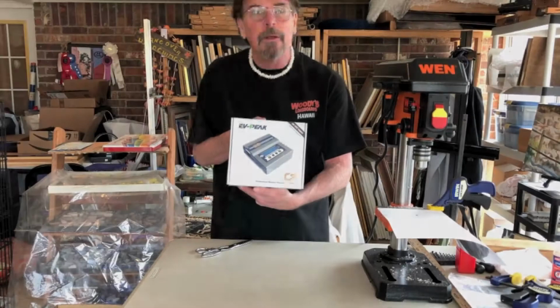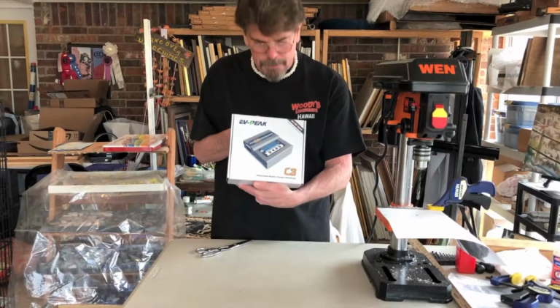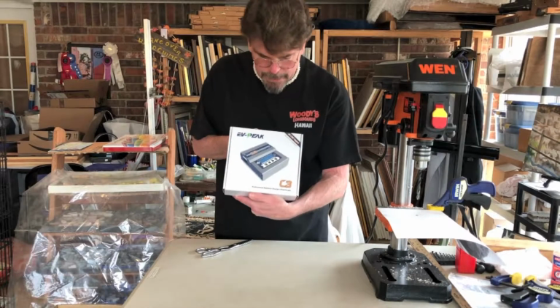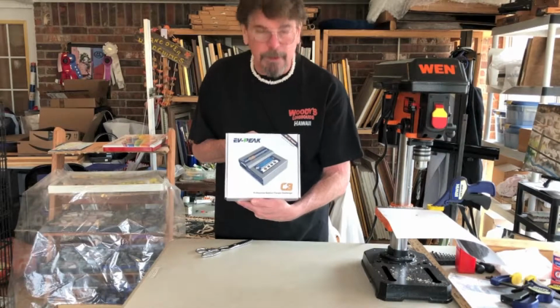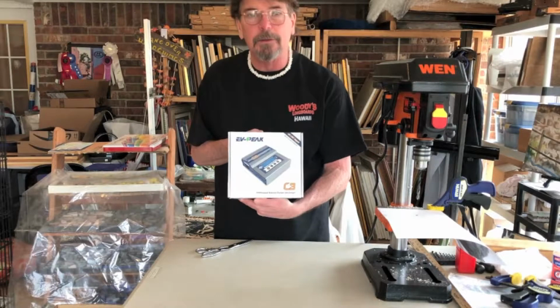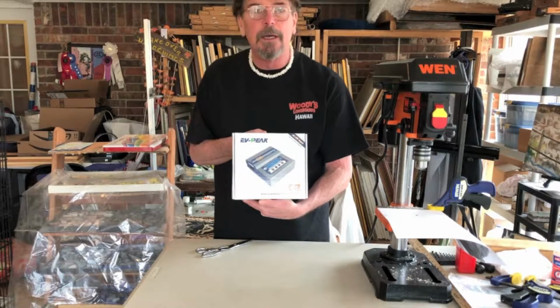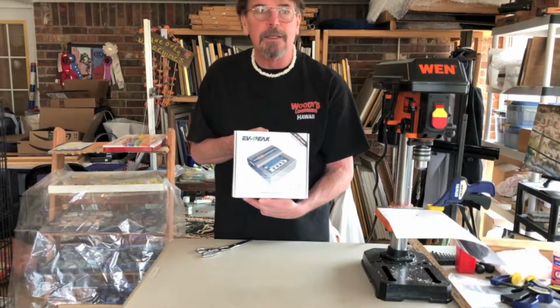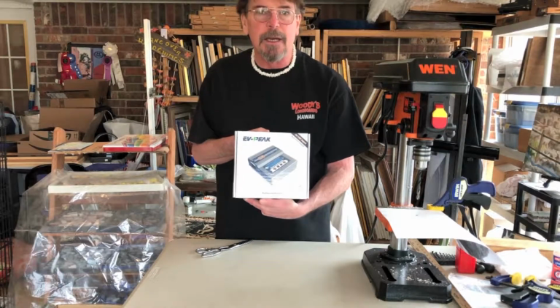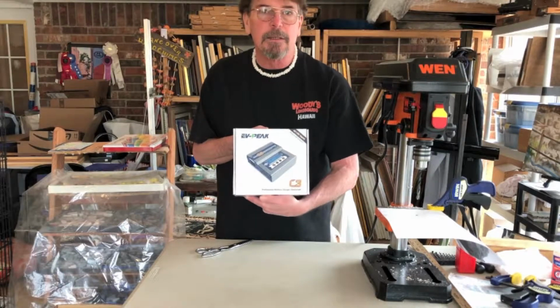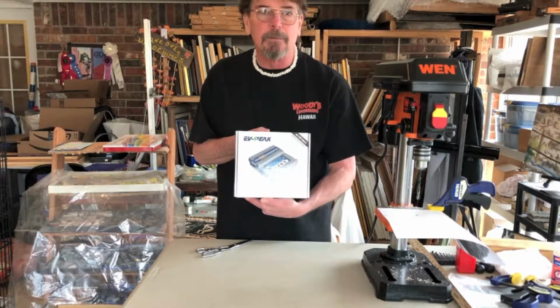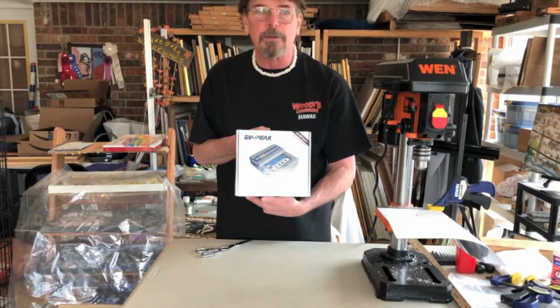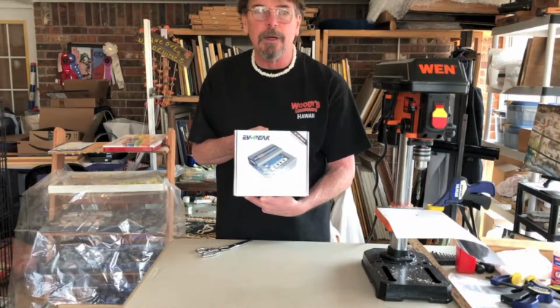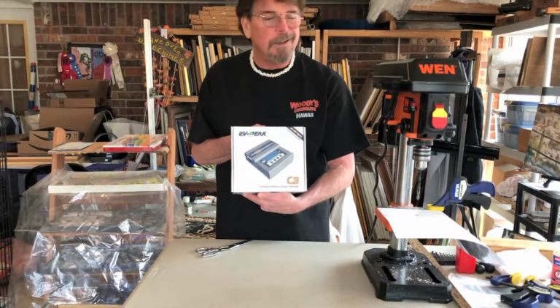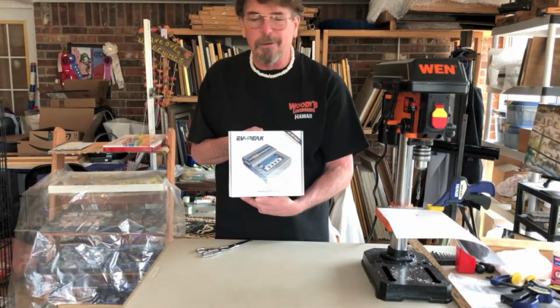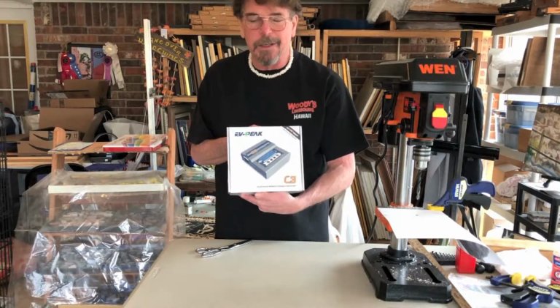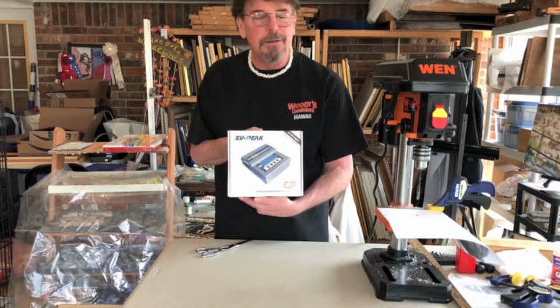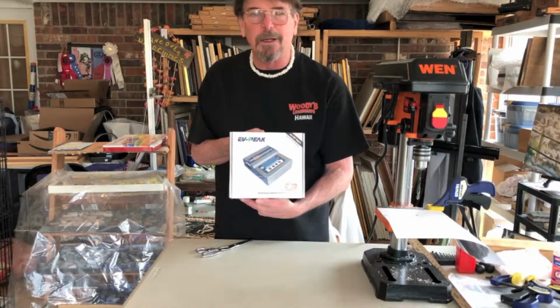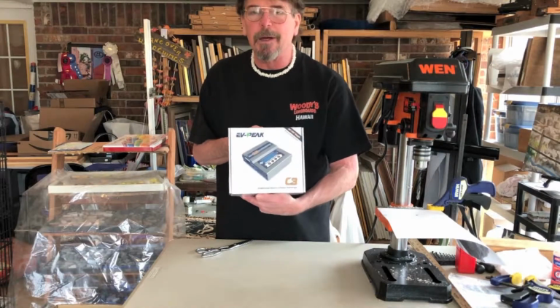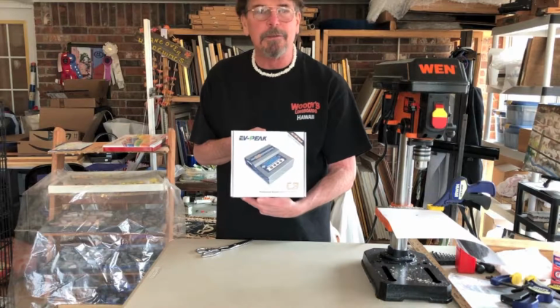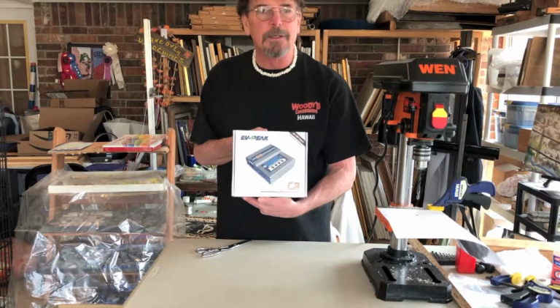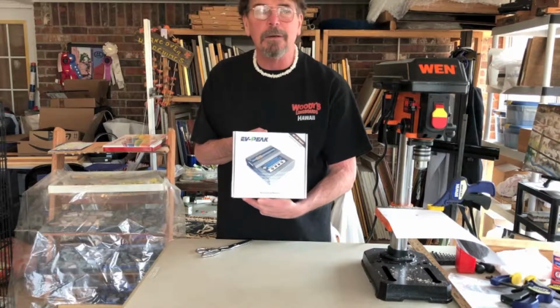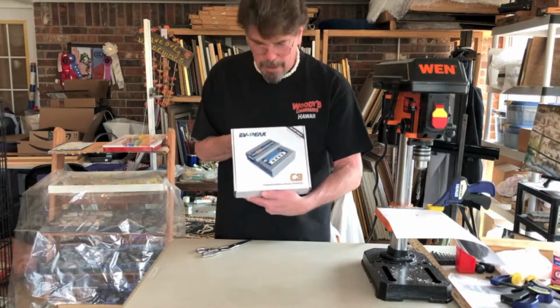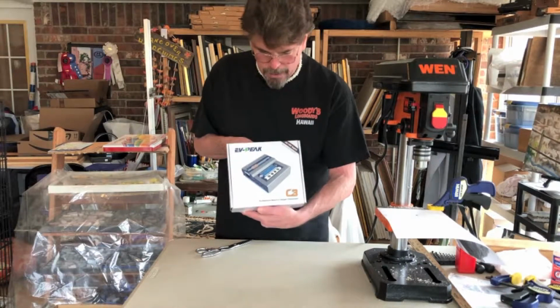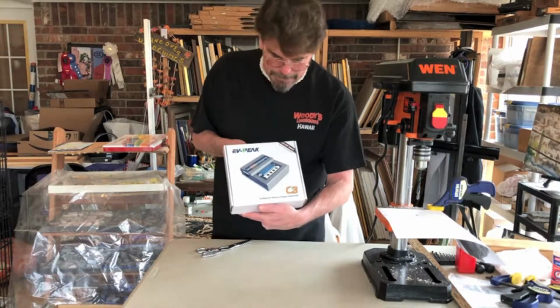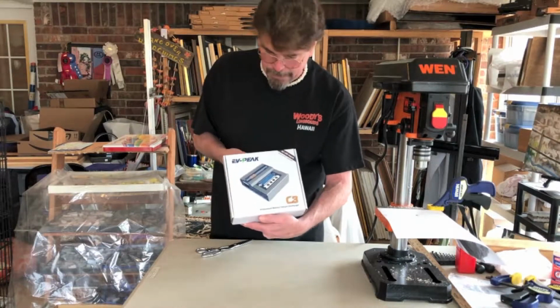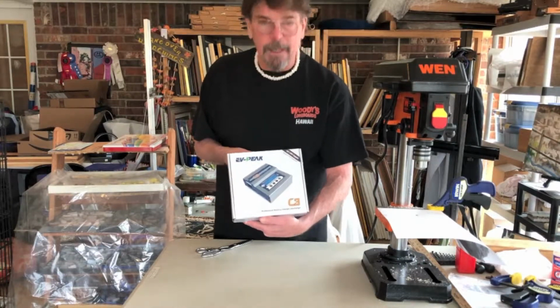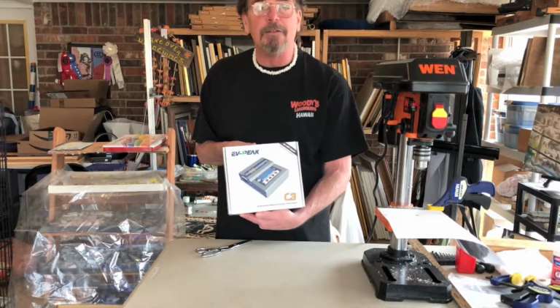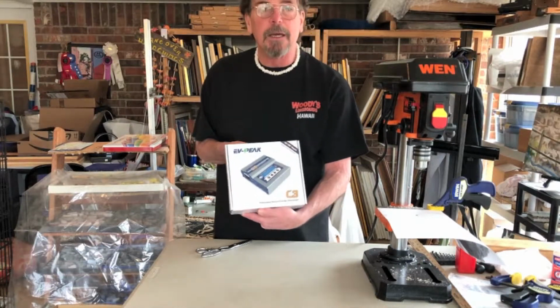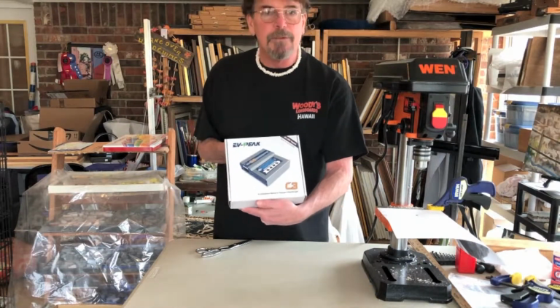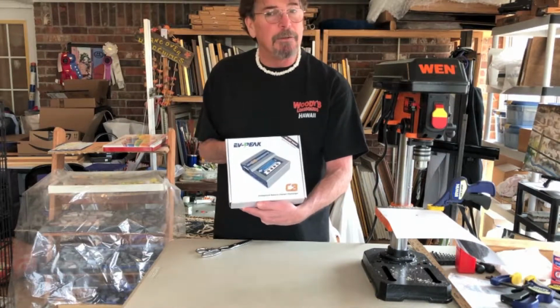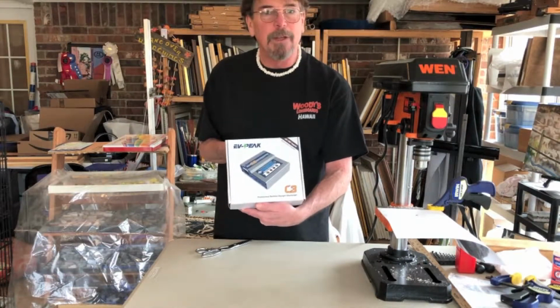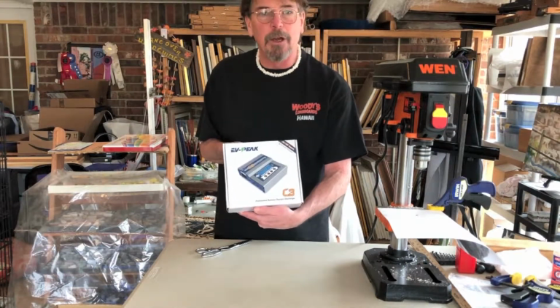This is the entry-level 6S type charger. You can go single cell all the way up to 6 cell. EVP C3, here we go.